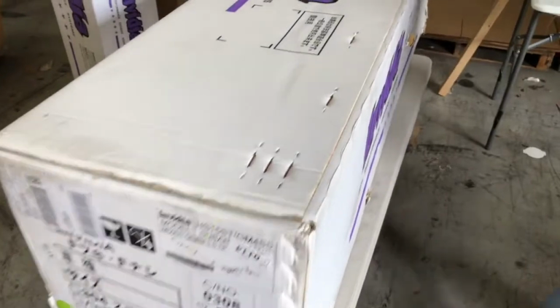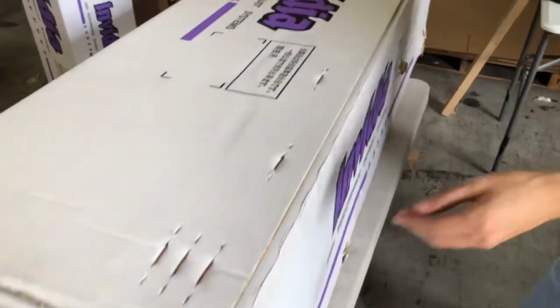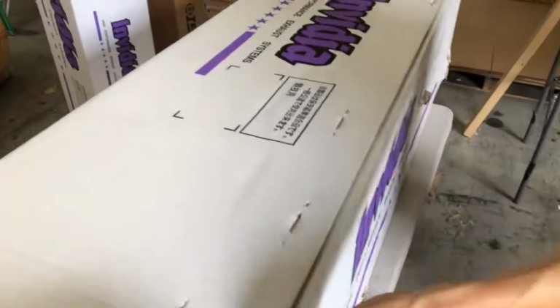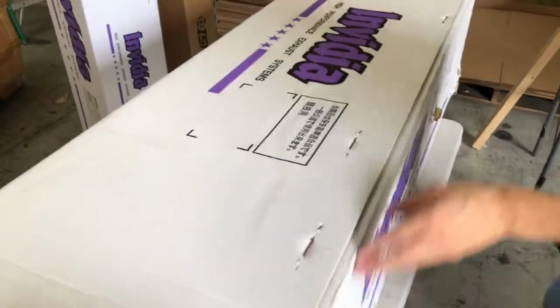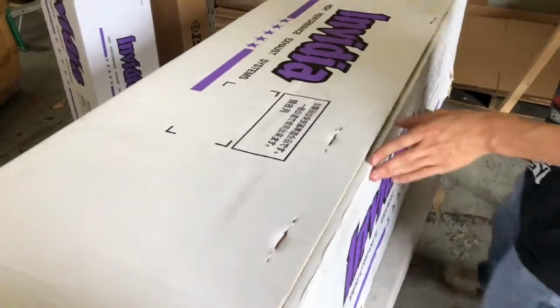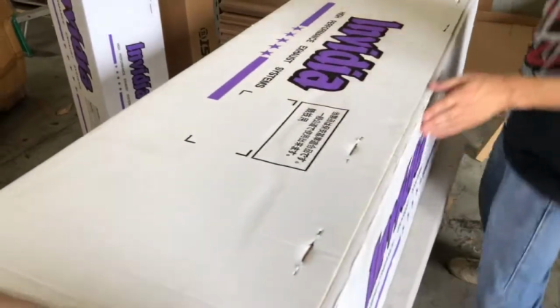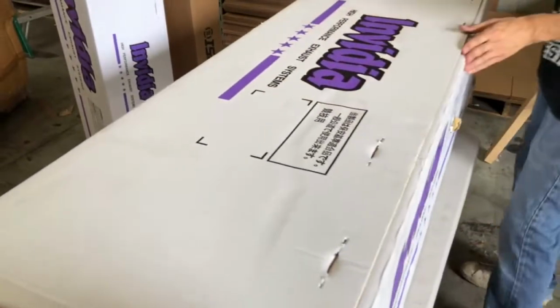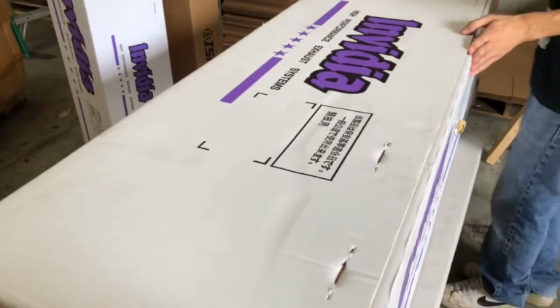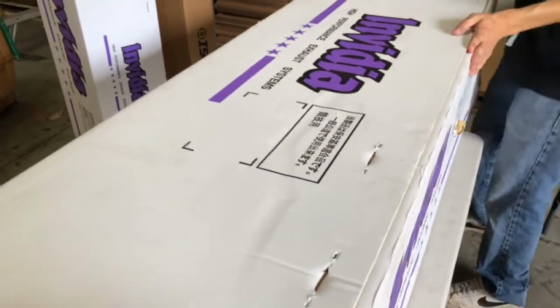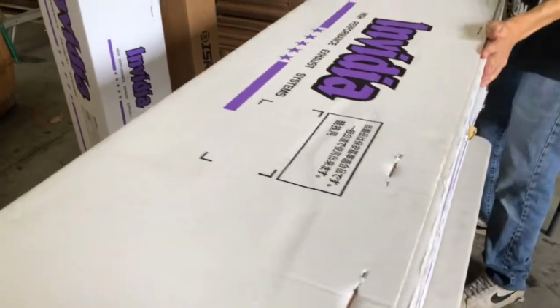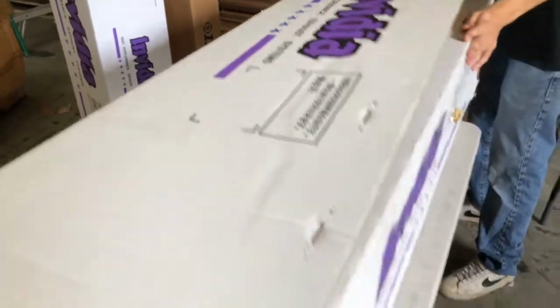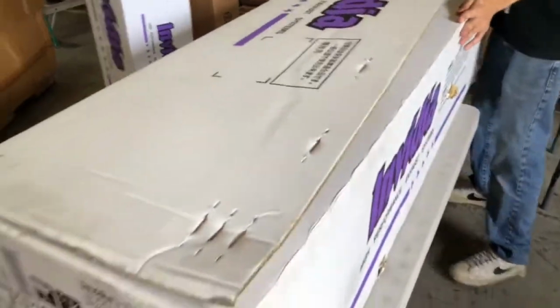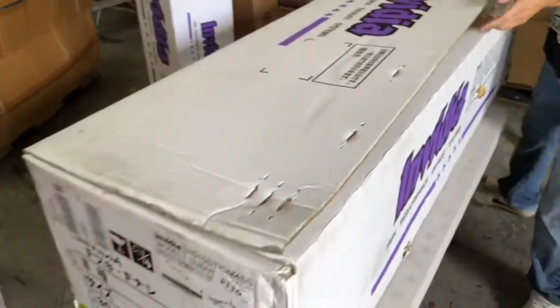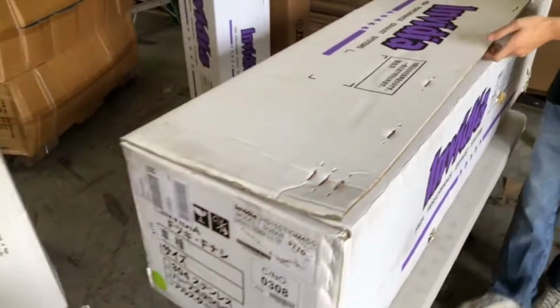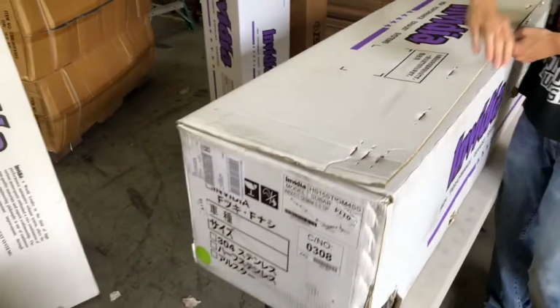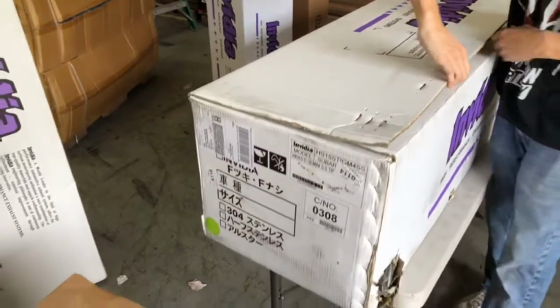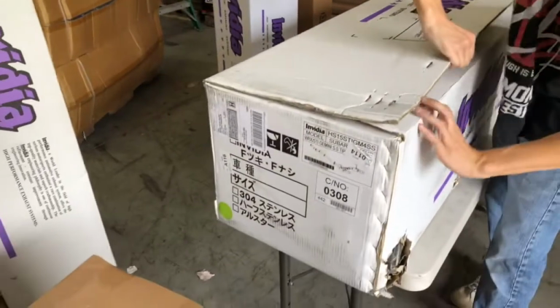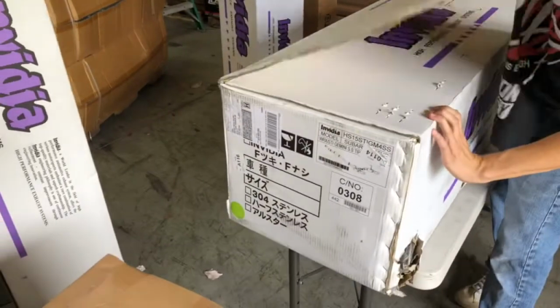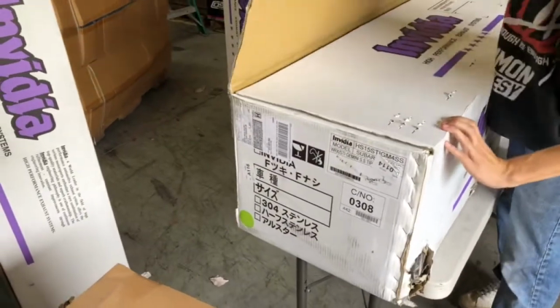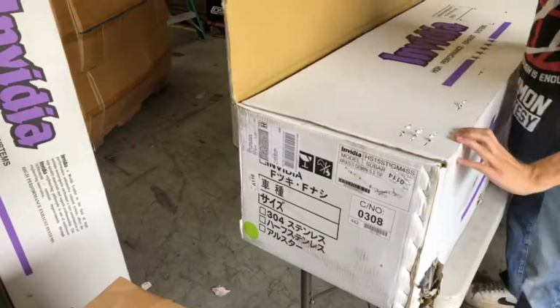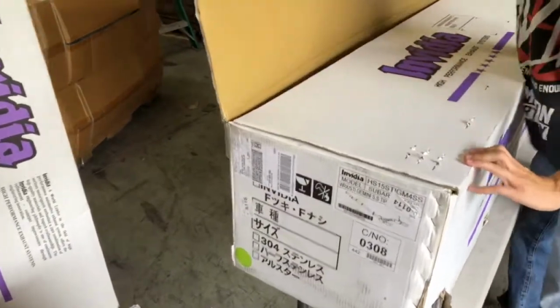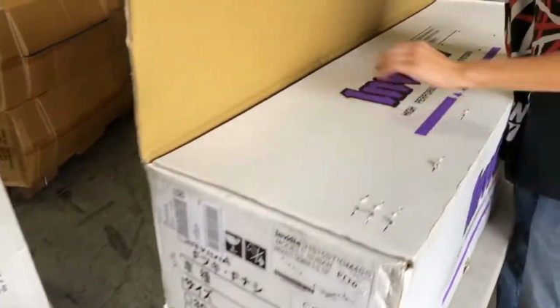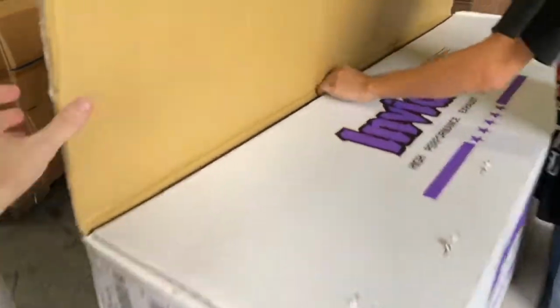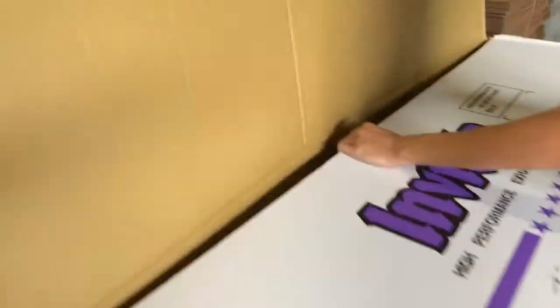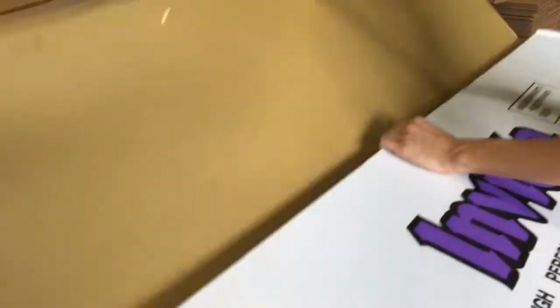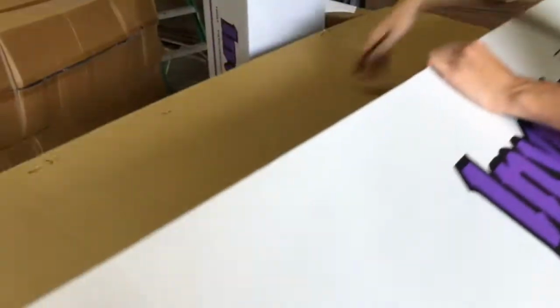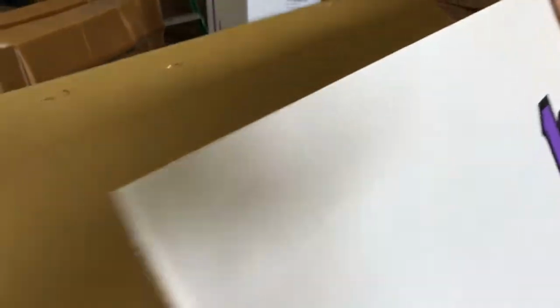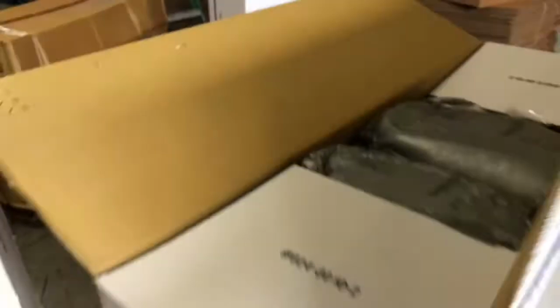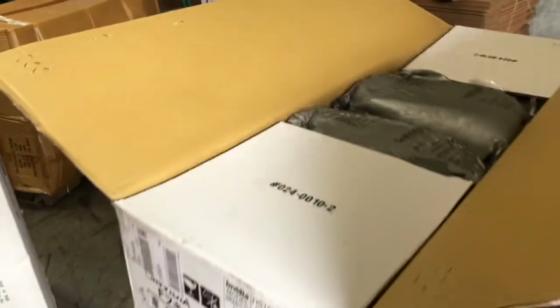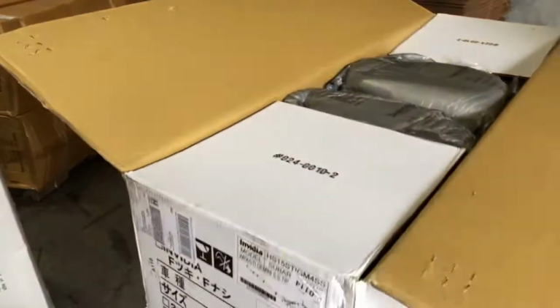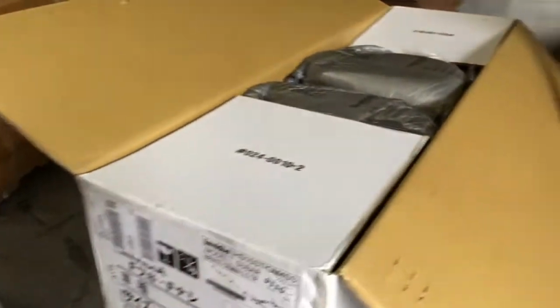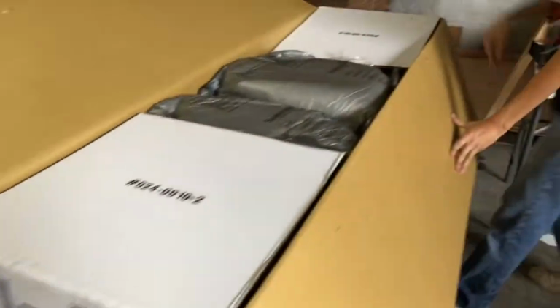Let's open this bad boy up. Alright, let's see what's in the box. There we go.